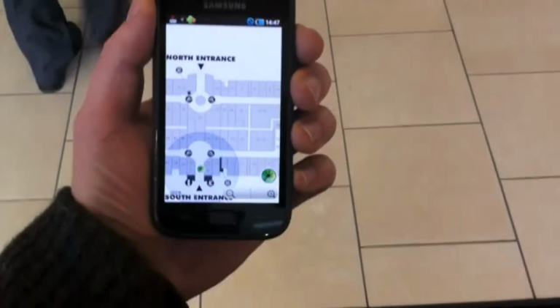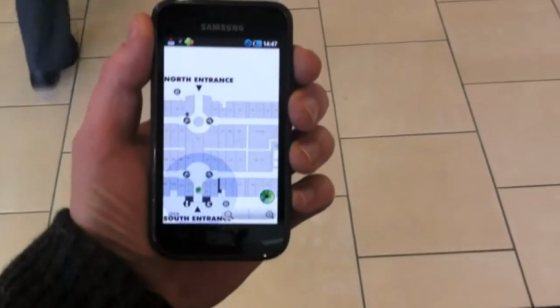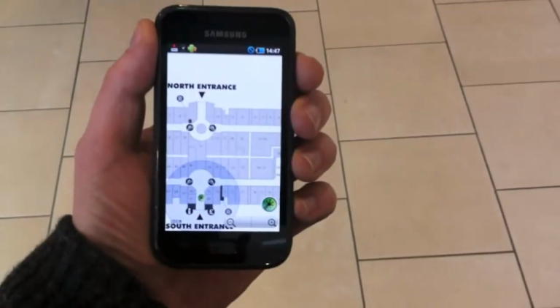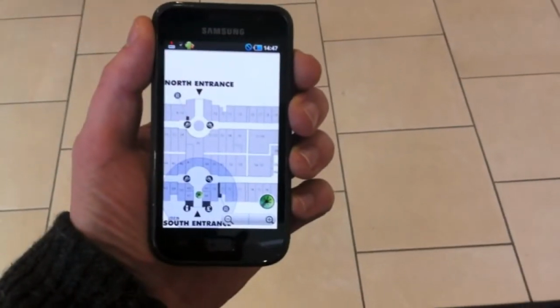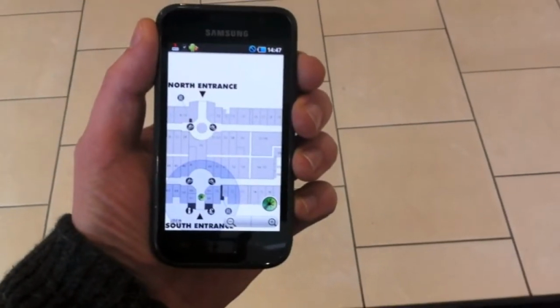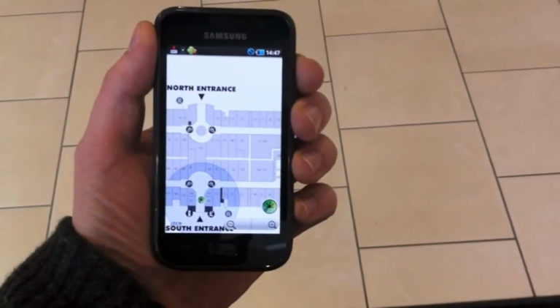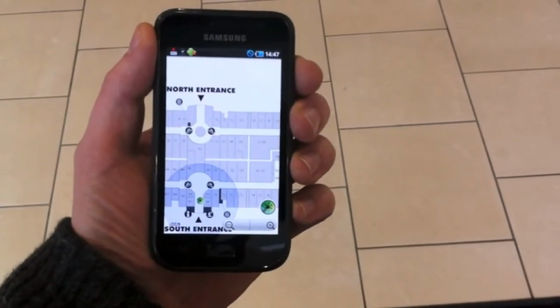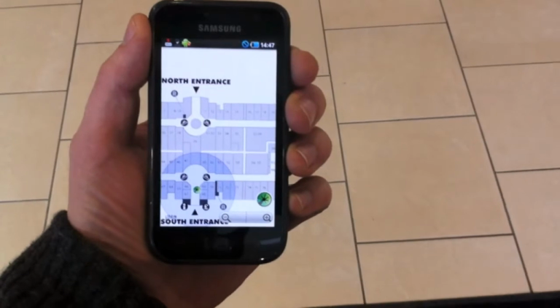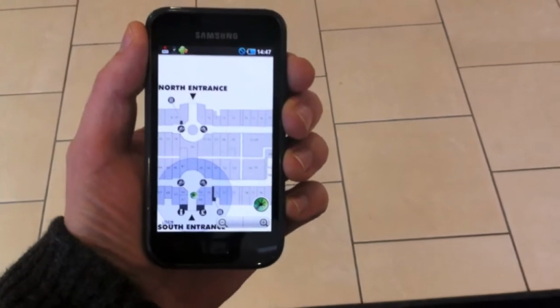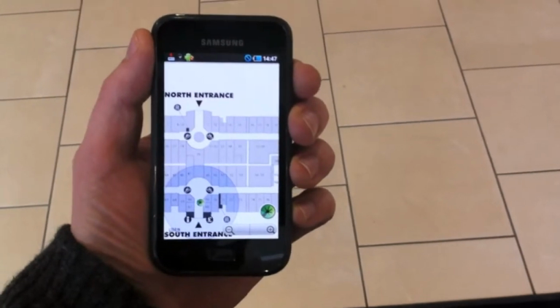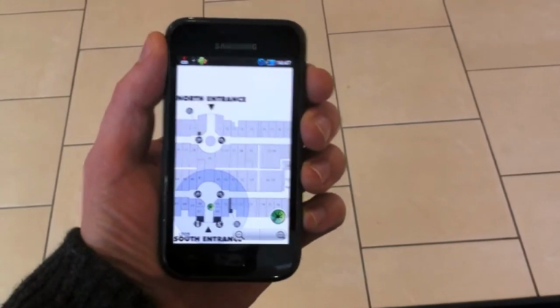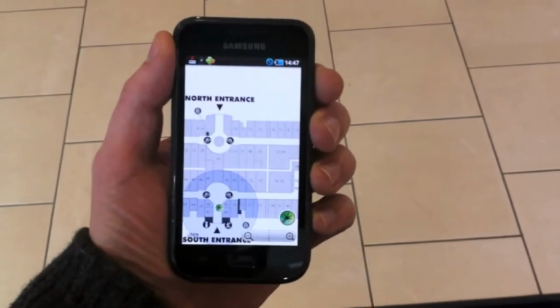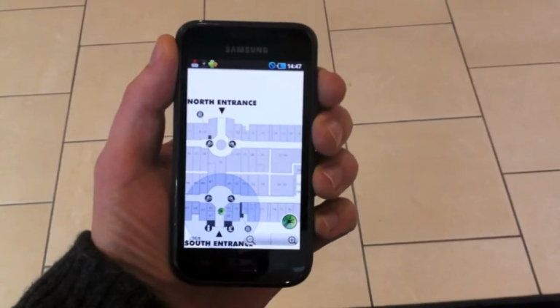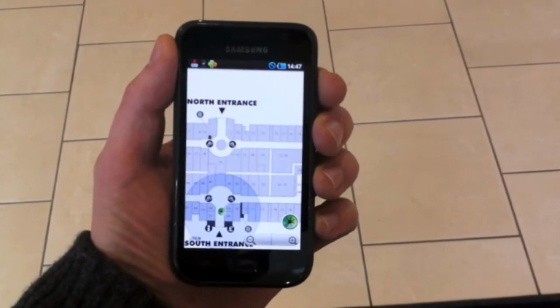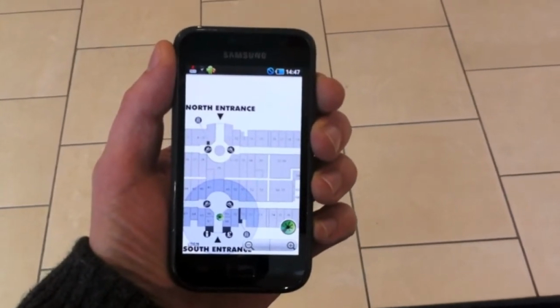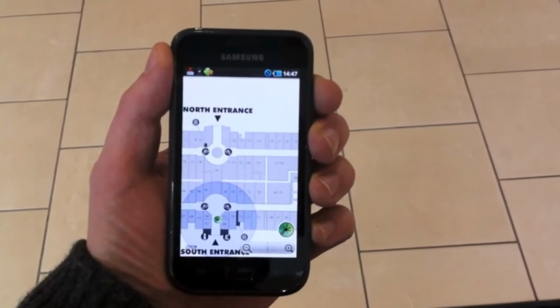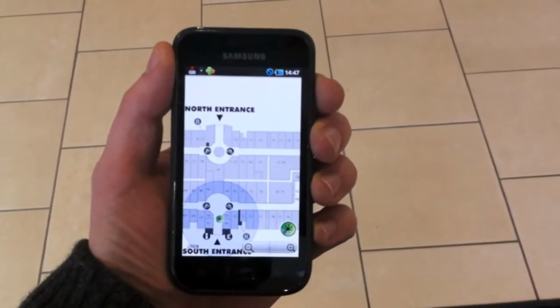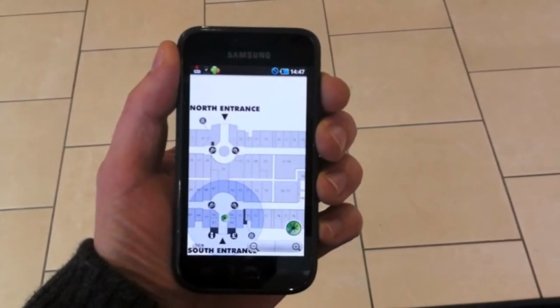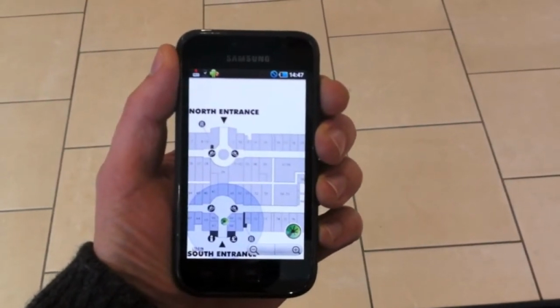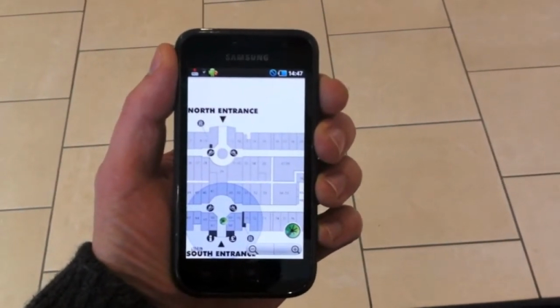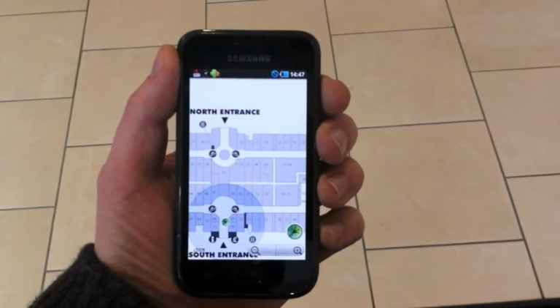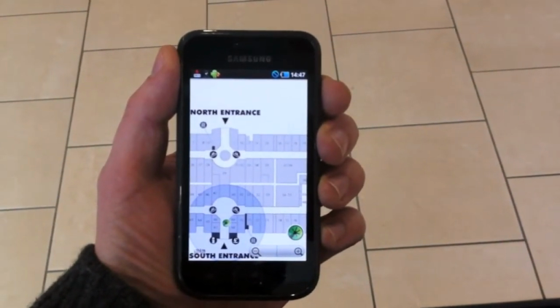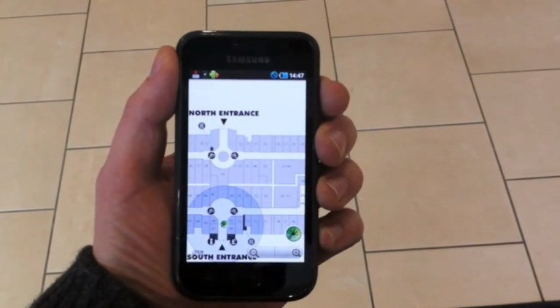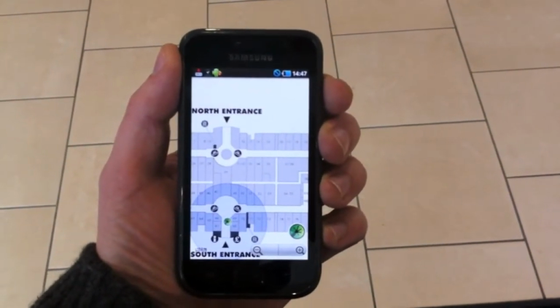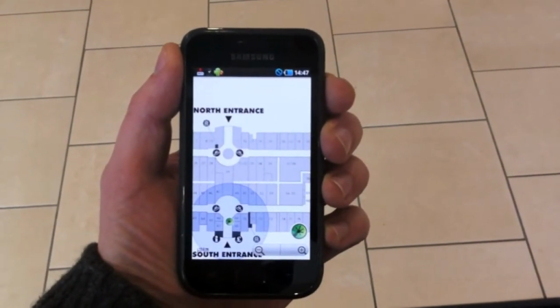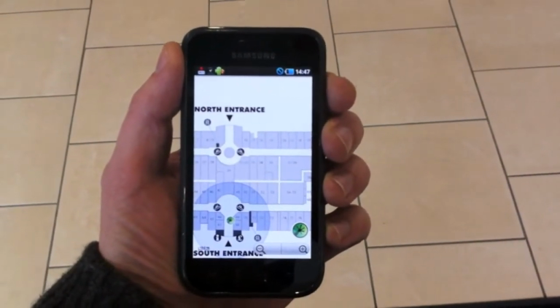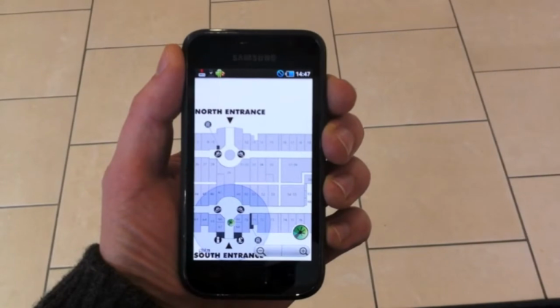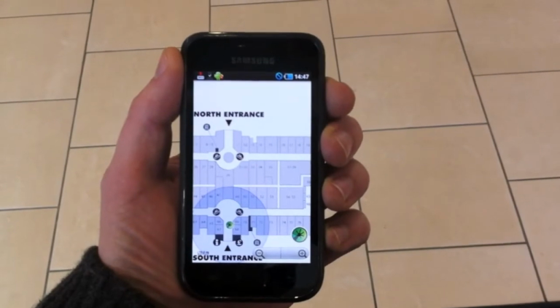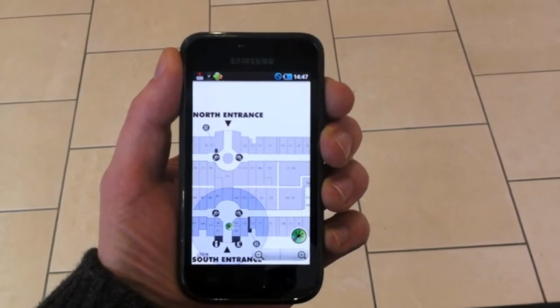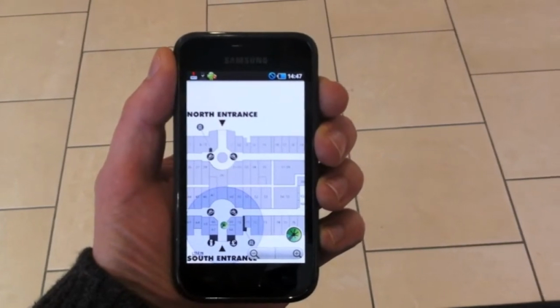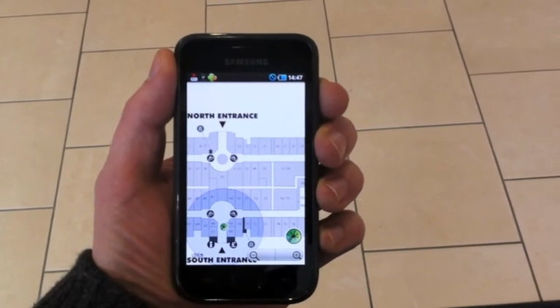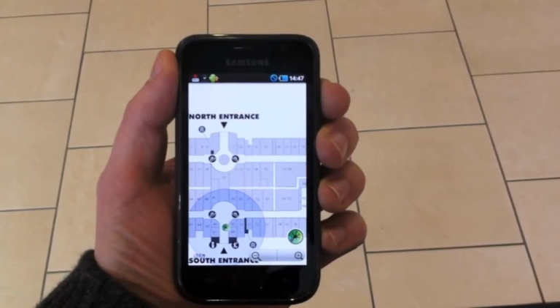Ok so first test of the Cubeless indoor positioning system. I've been around, done all the mapping and imported the fingerprint file.